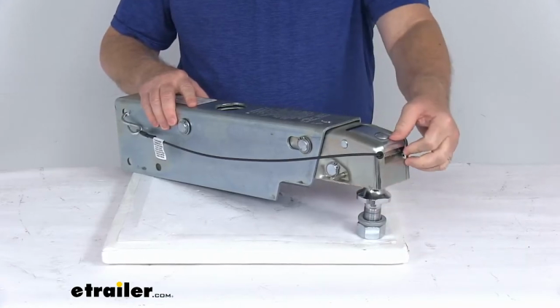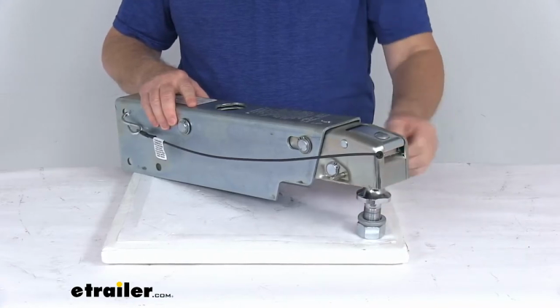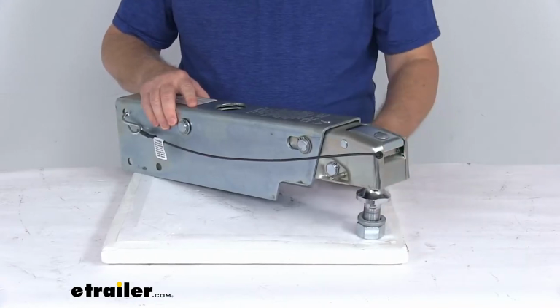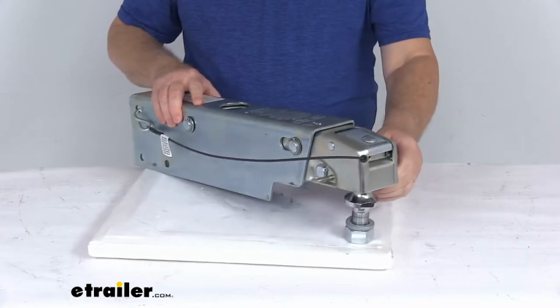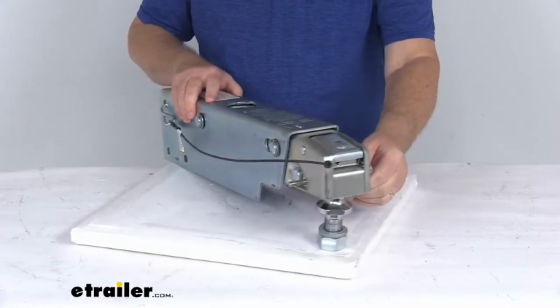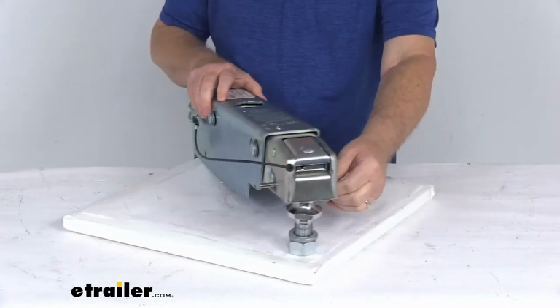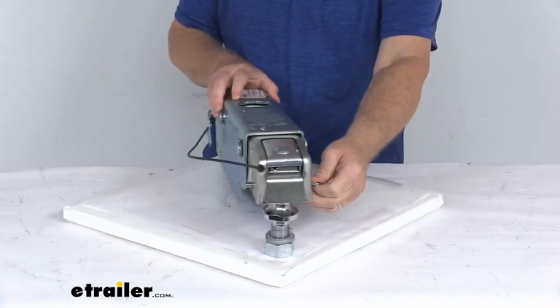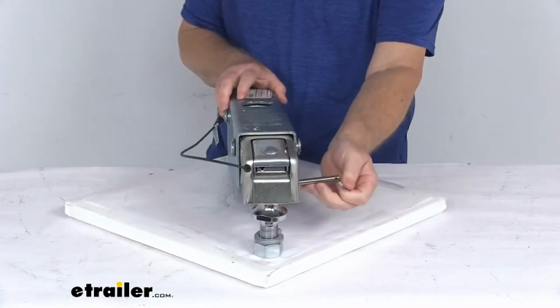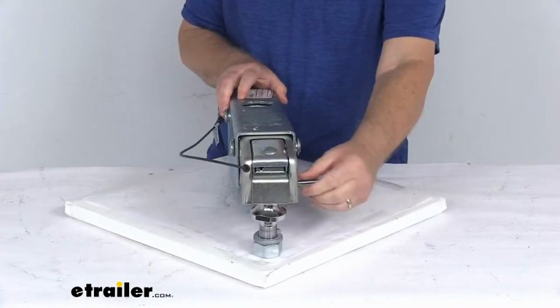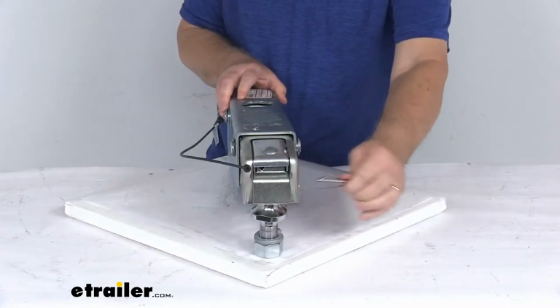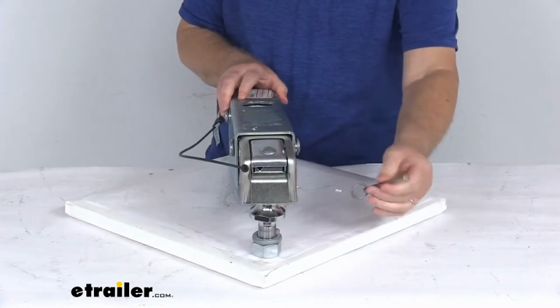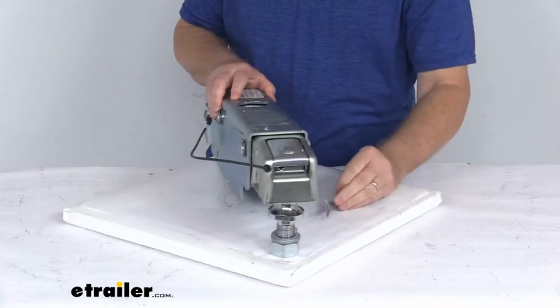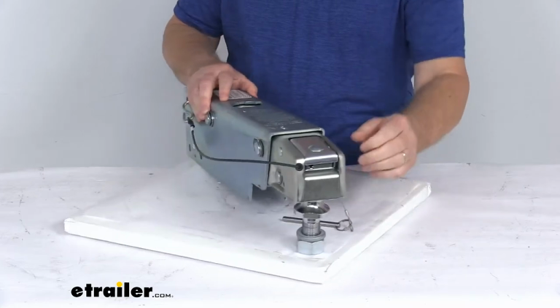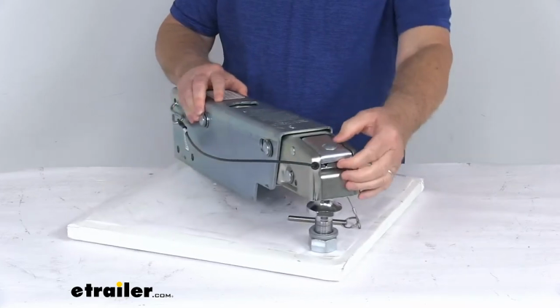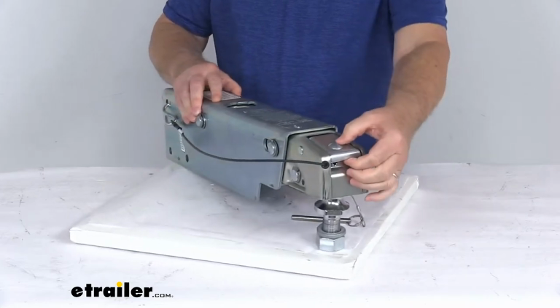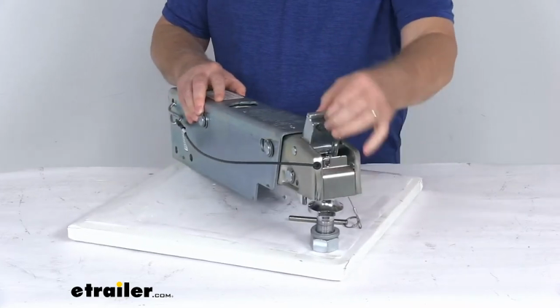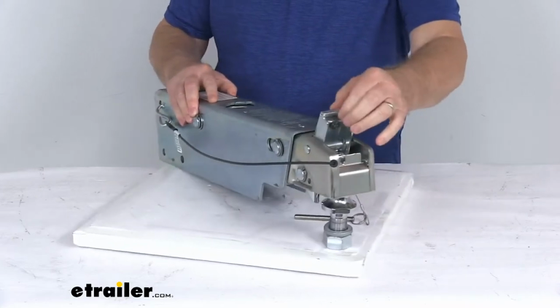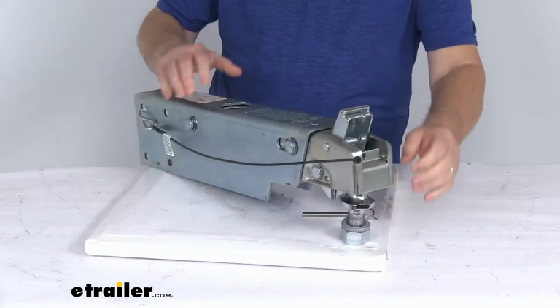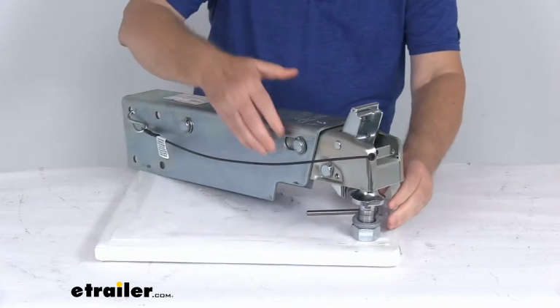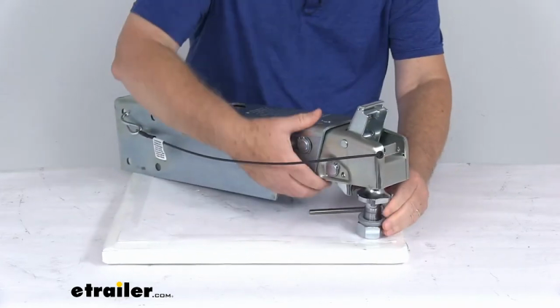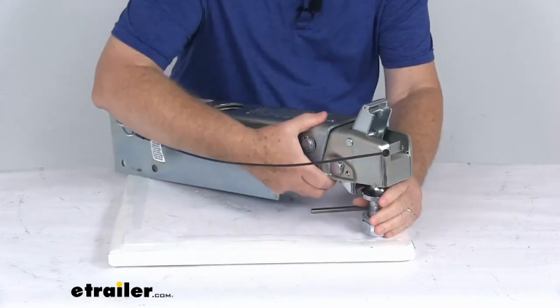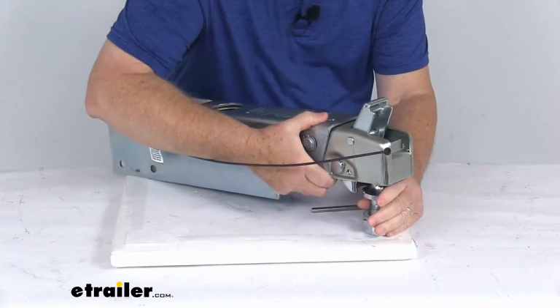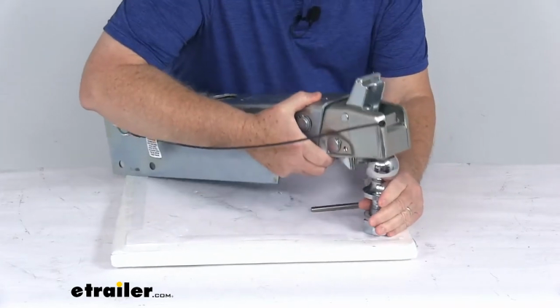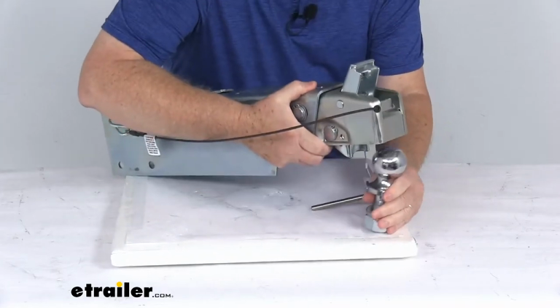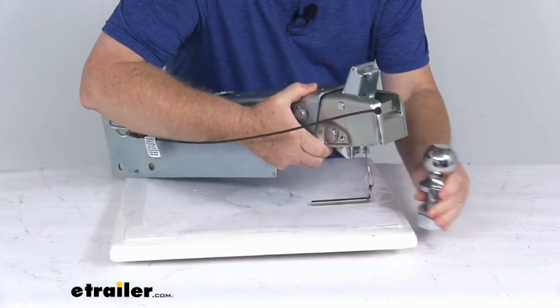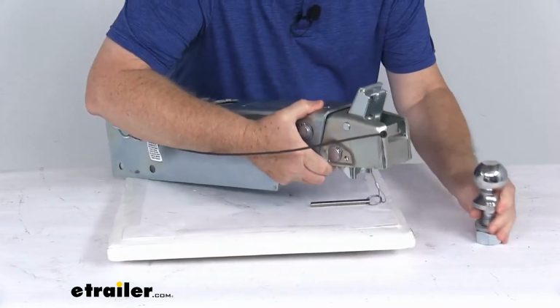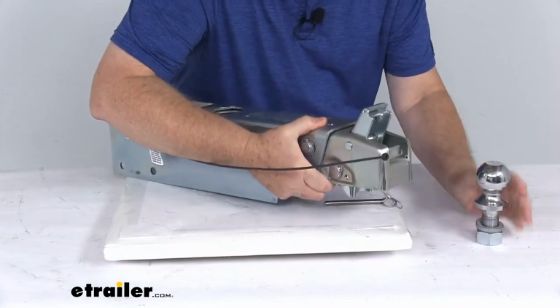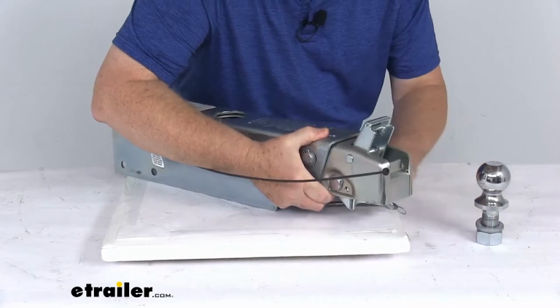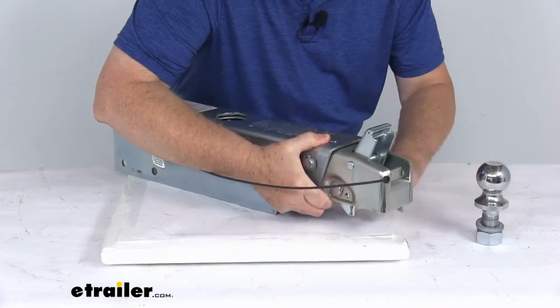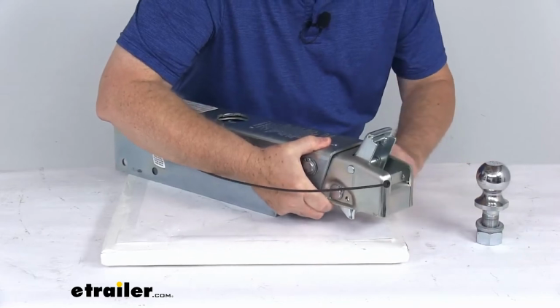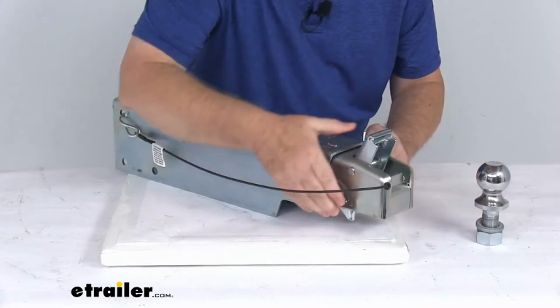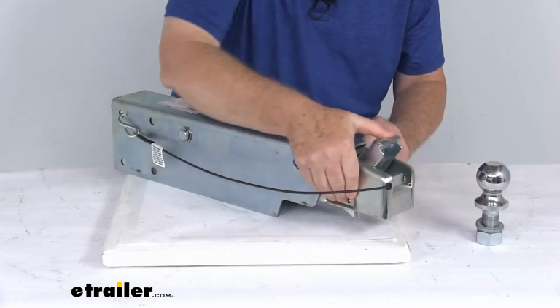Then you just push it down. And to remove it again, just pull out your safety pin, slide open your latch, and then just remove it from the hitch ball — simple as that.